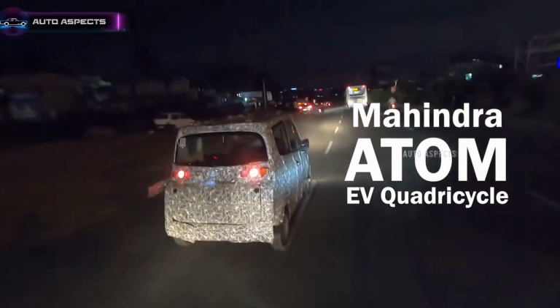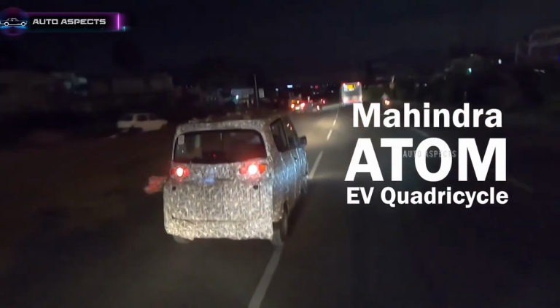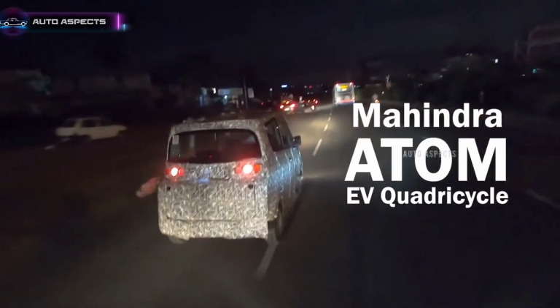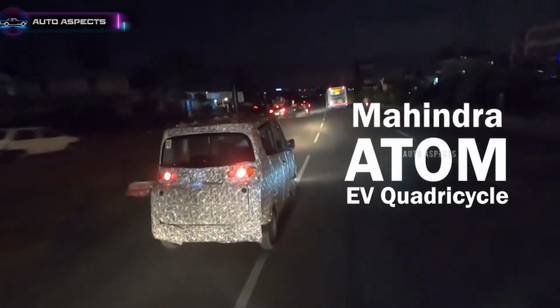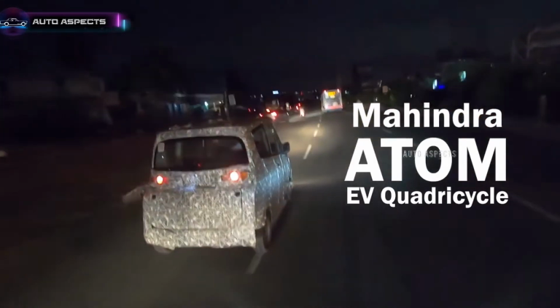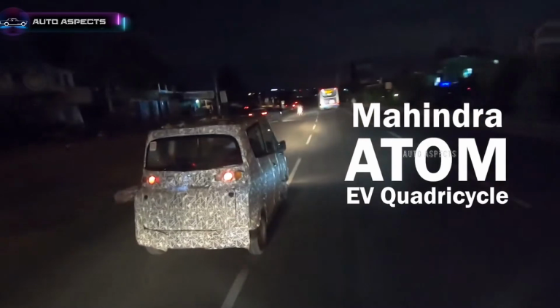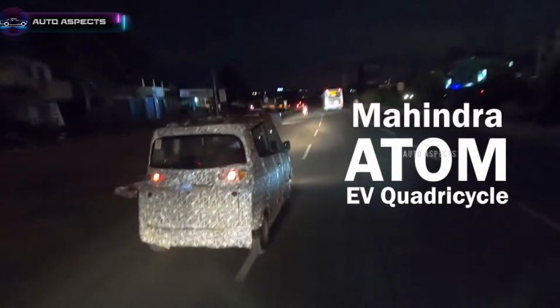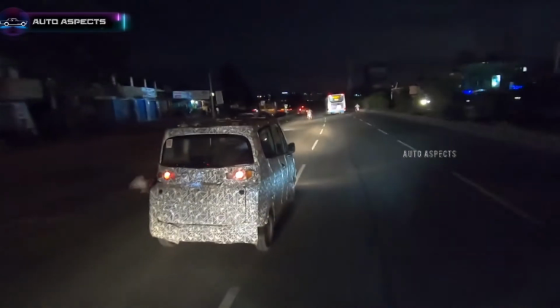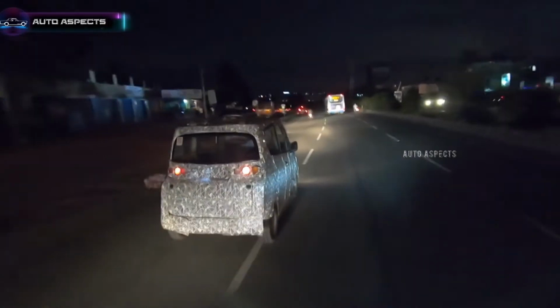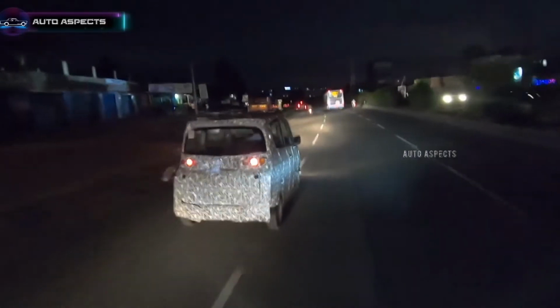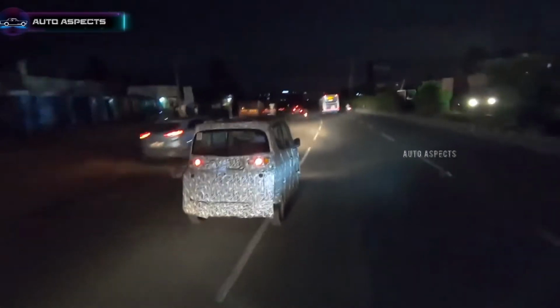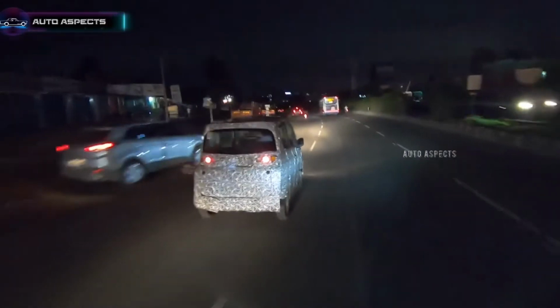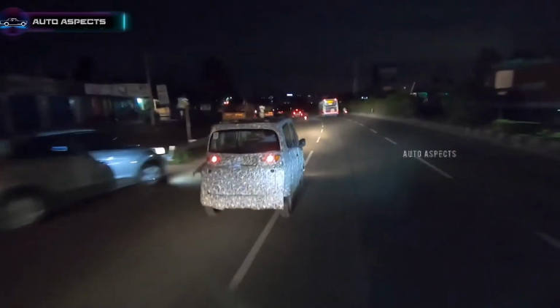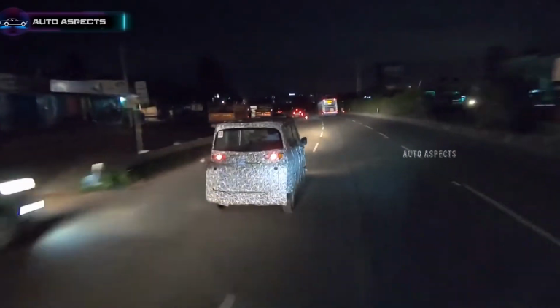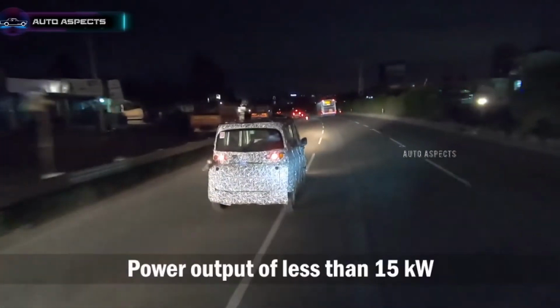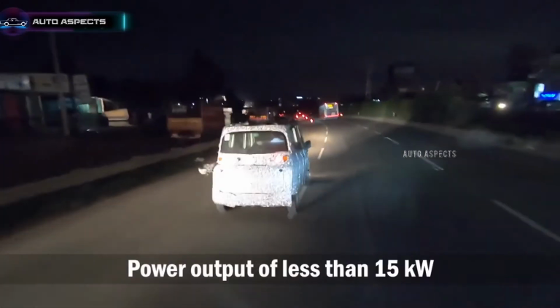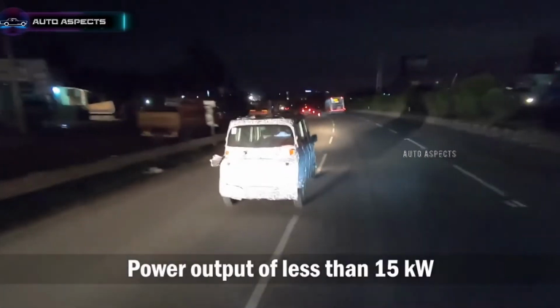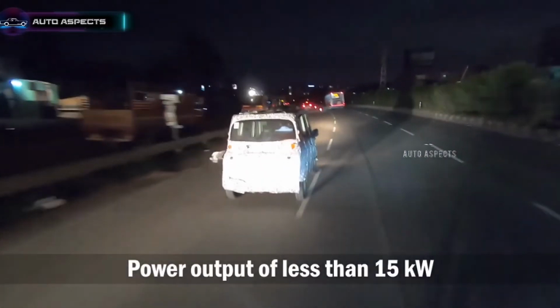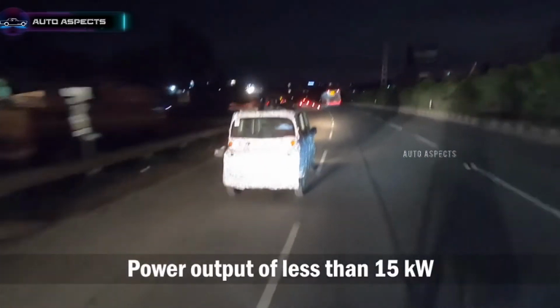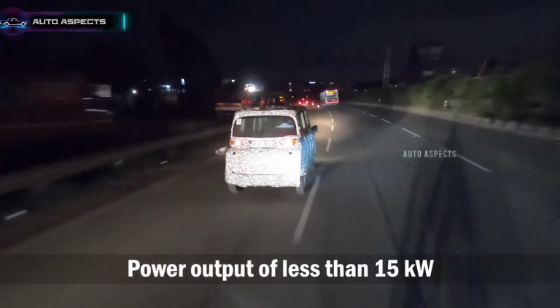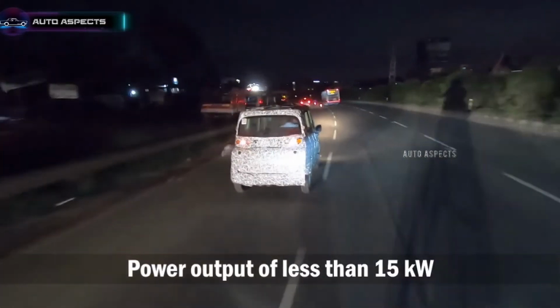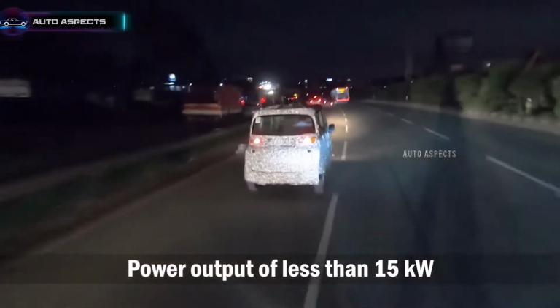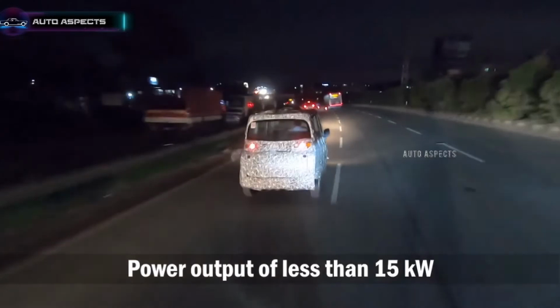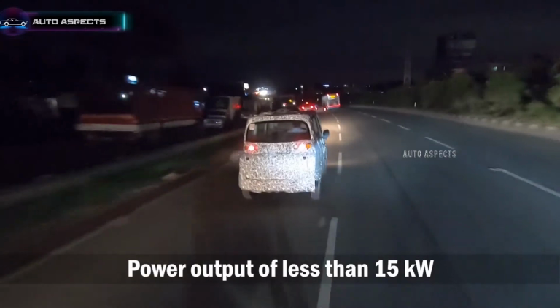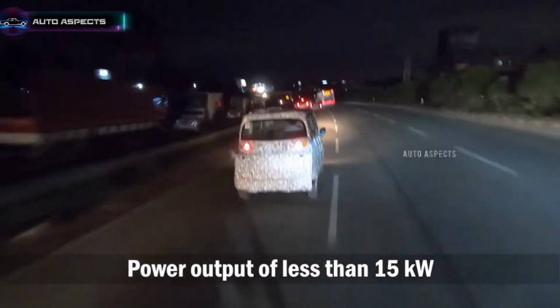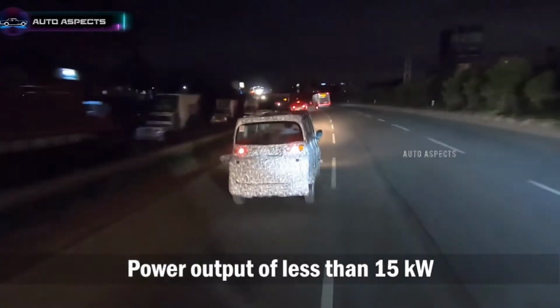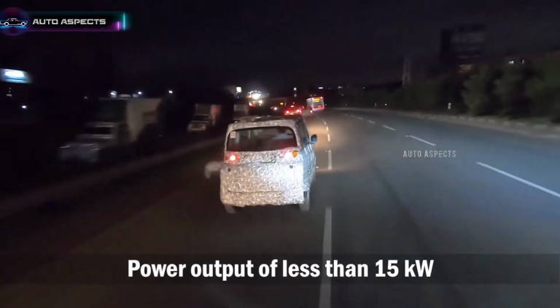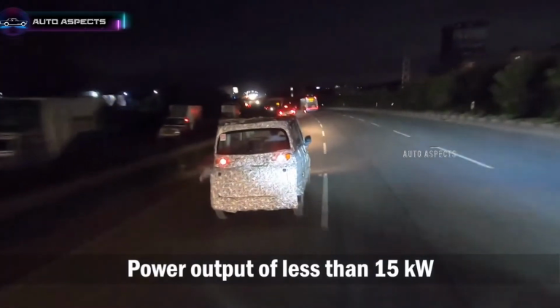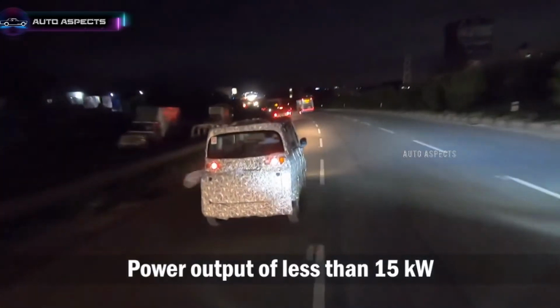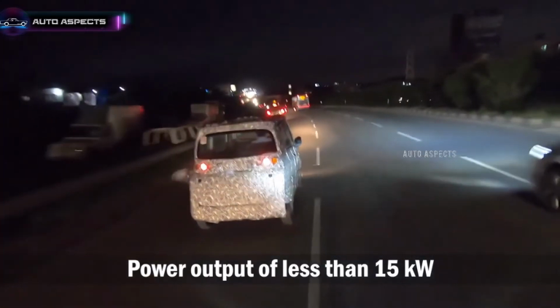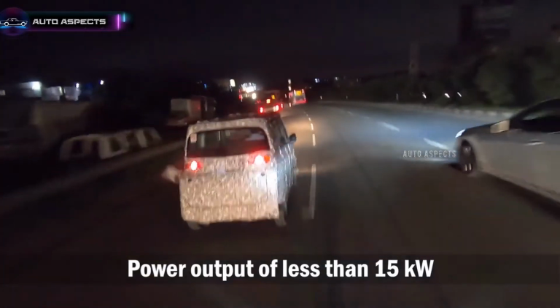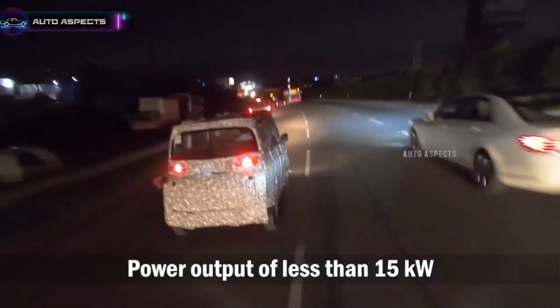The Atom EV is developed keeping in mind the last mile urban connectivity. Going with this concept, the electric quadricicle is designed compact and suits the tight-spaced city population.